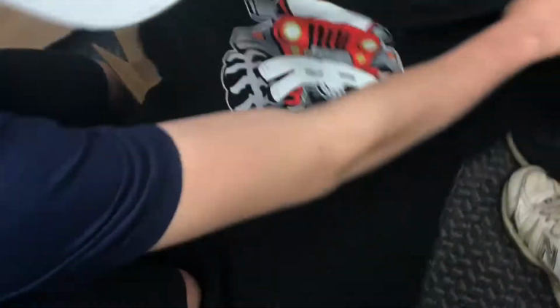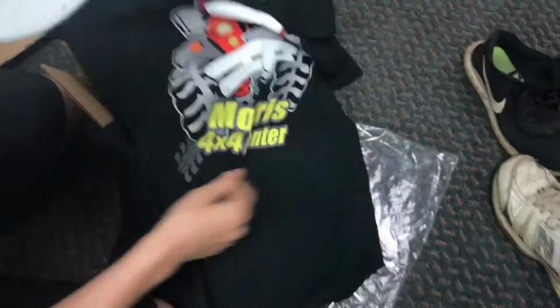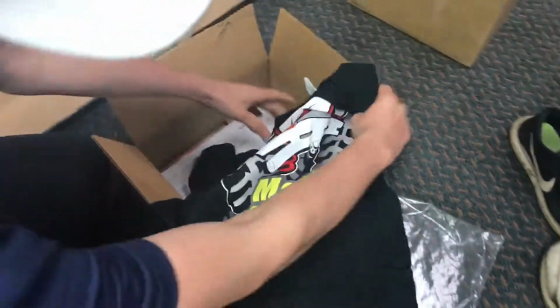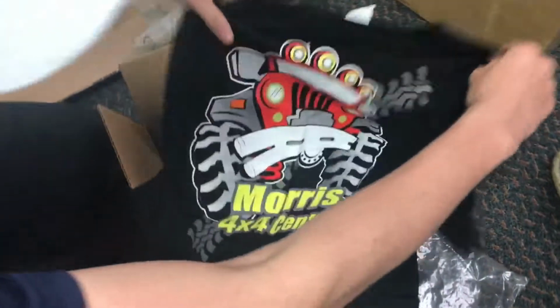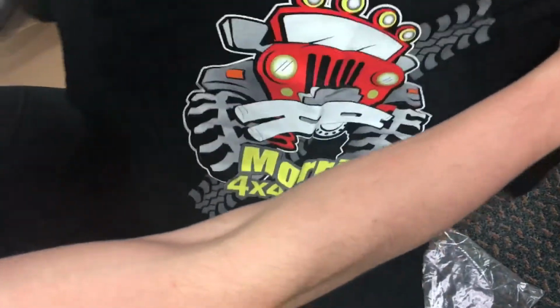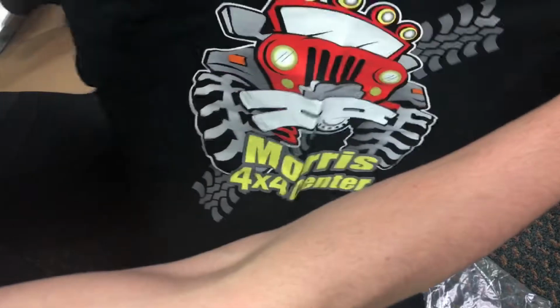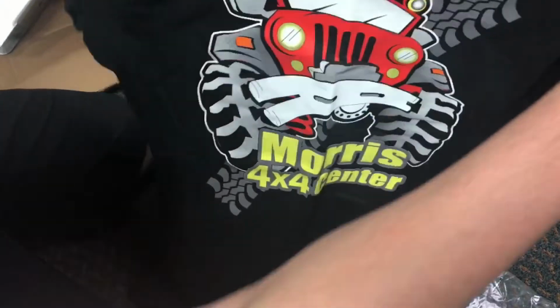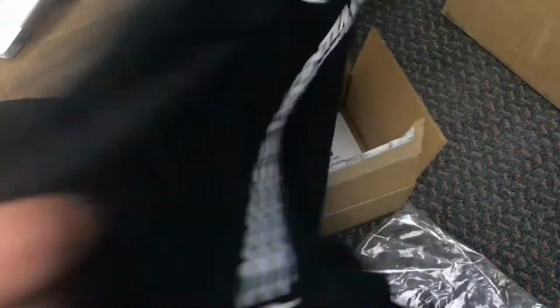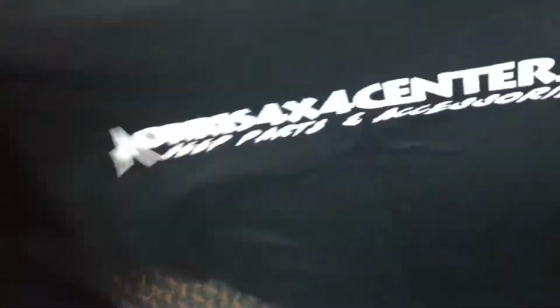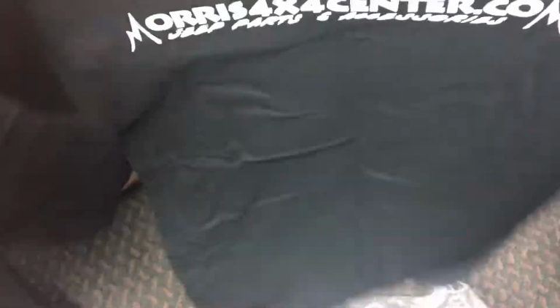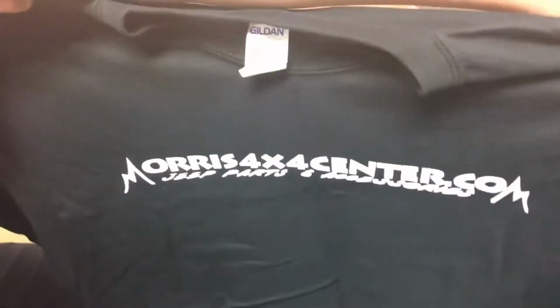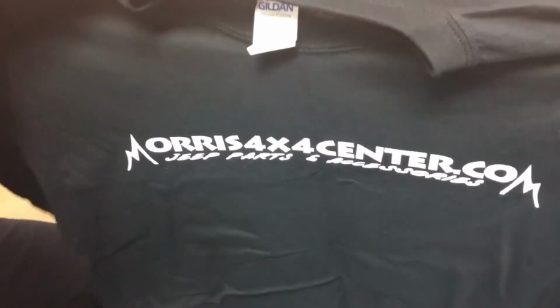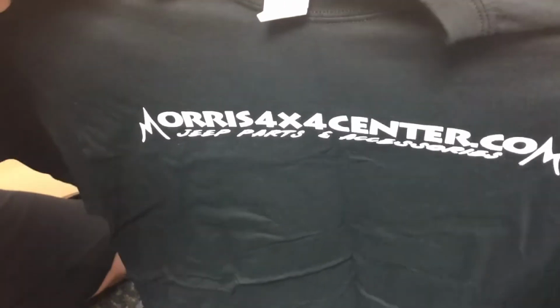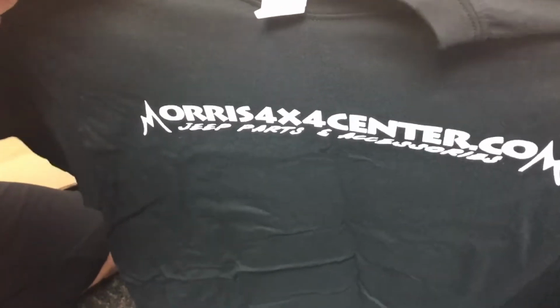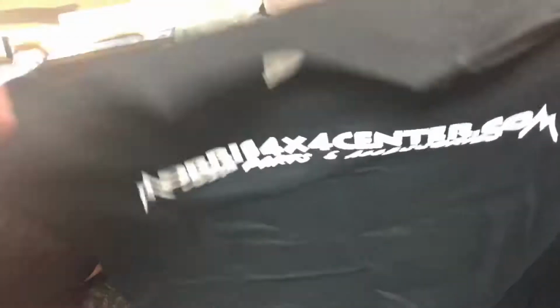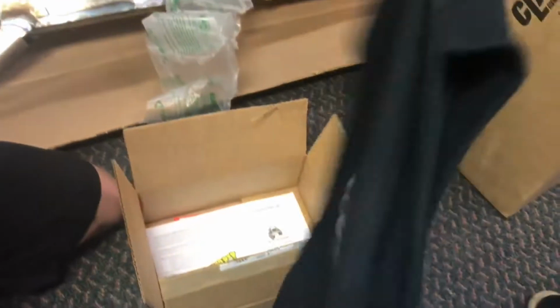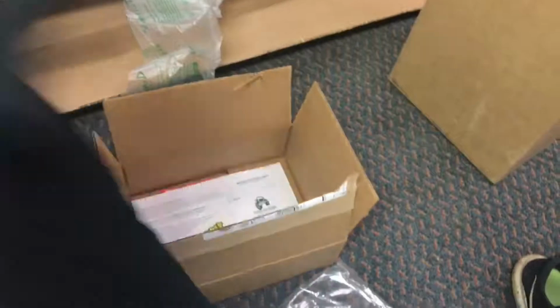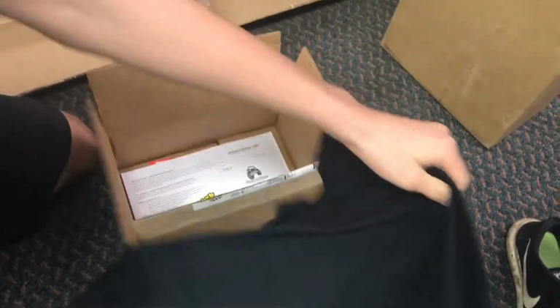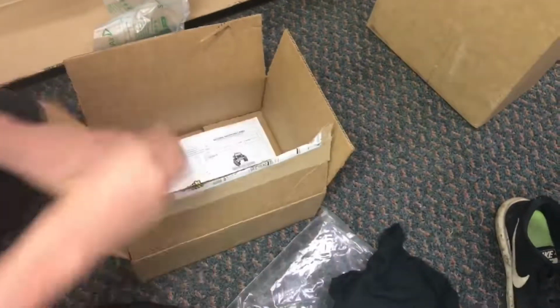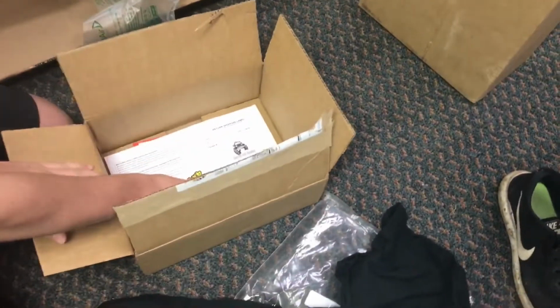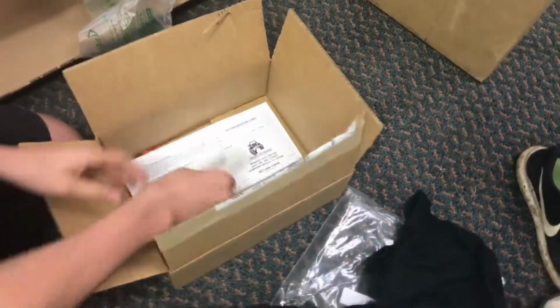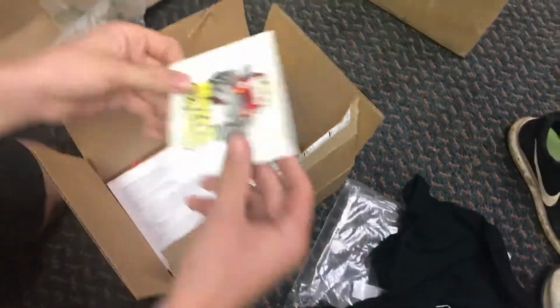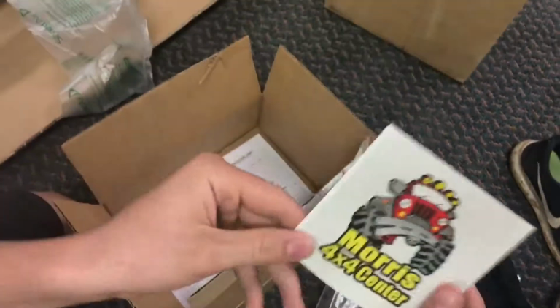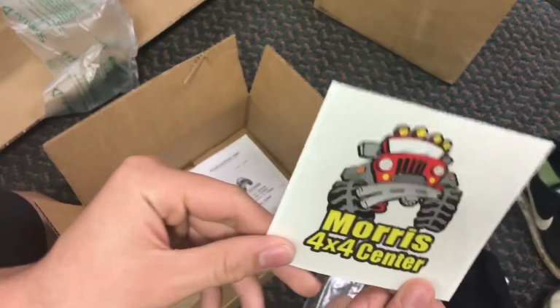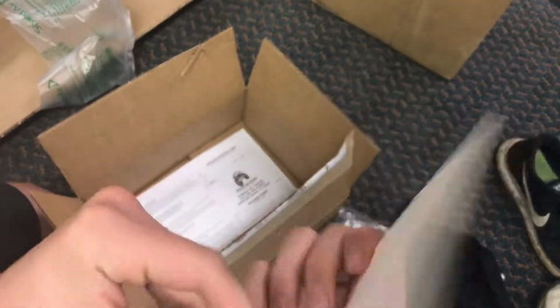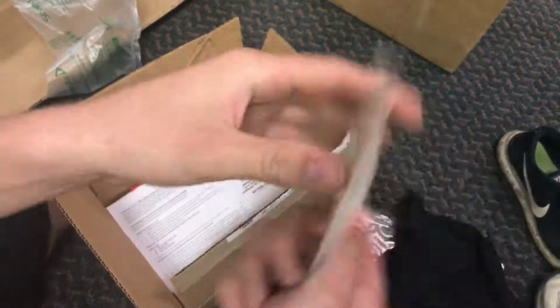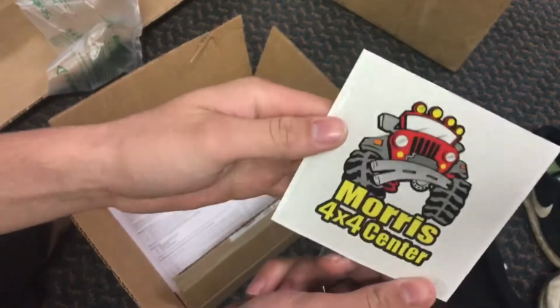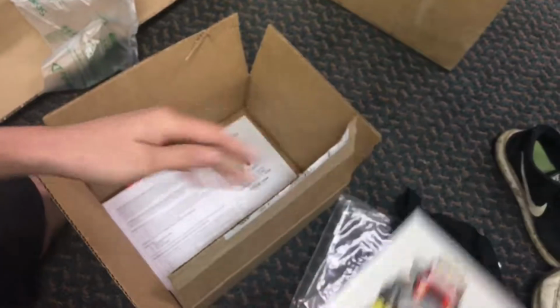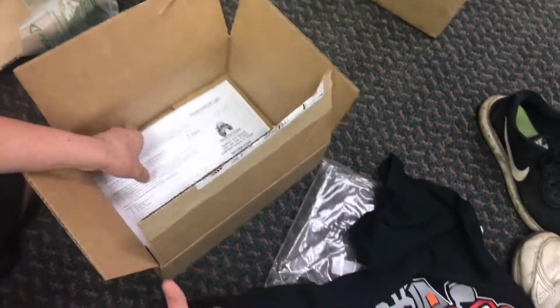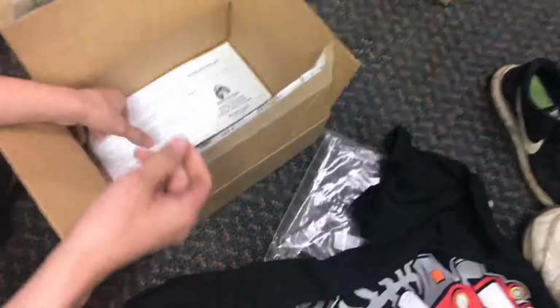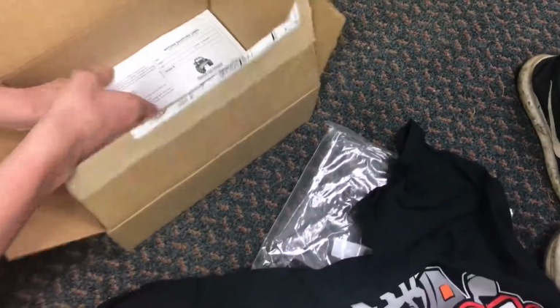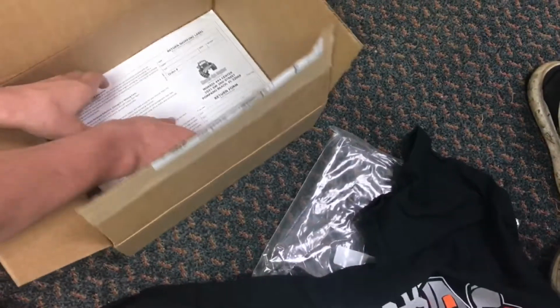Morris 4x4 Center has a Jeep on it — that's pretty neat. The back says Morris 4x4 Center Jeep parts and accessories. Awesome, nice Jeep shirt. And a sticker that will go on the back of the car. And our invoice.